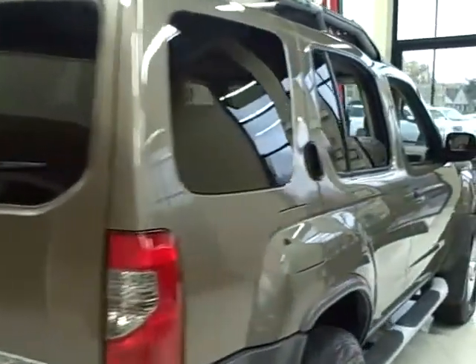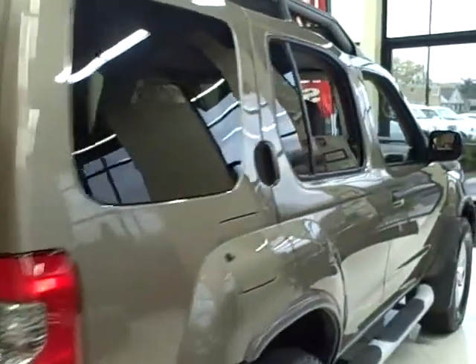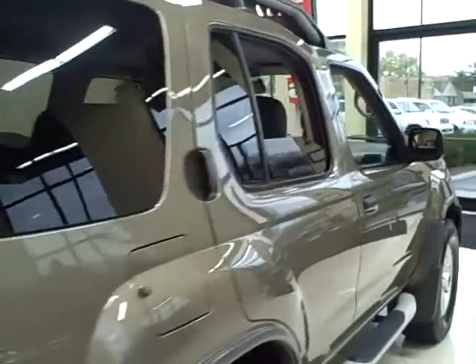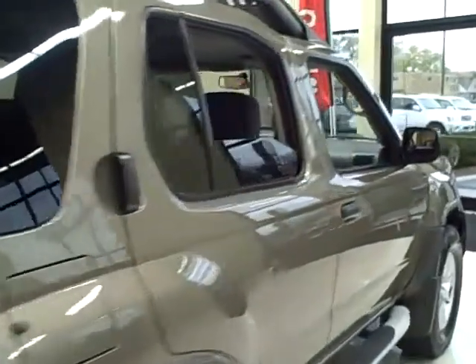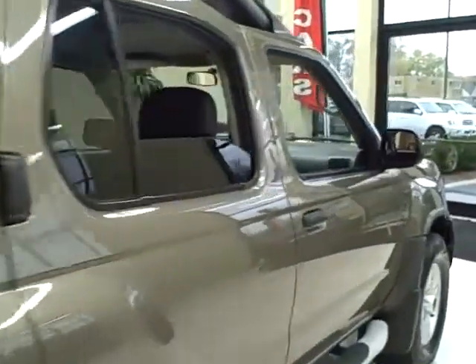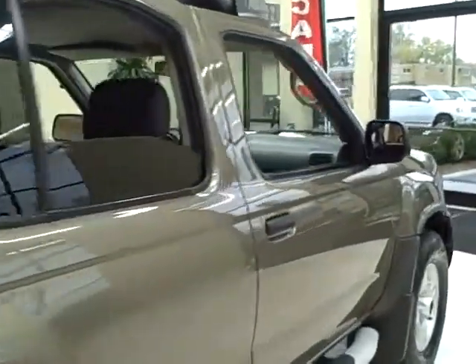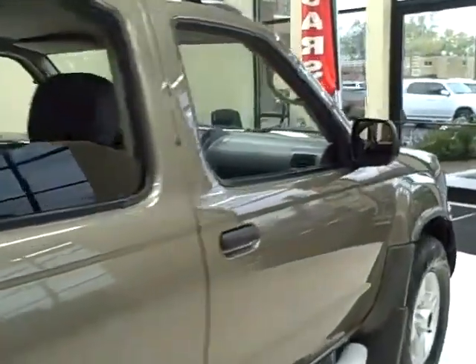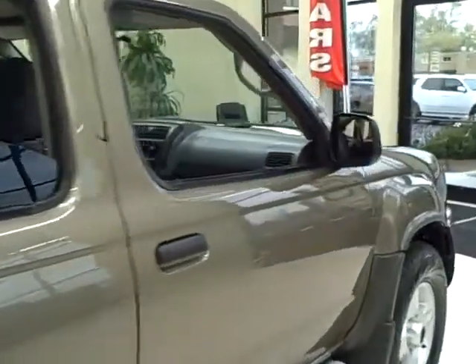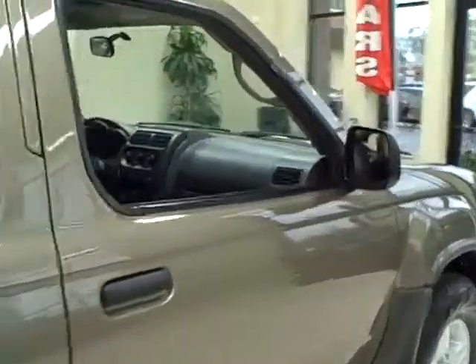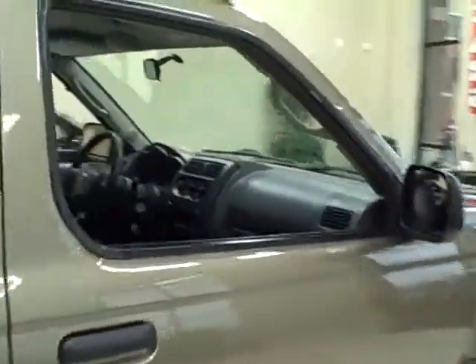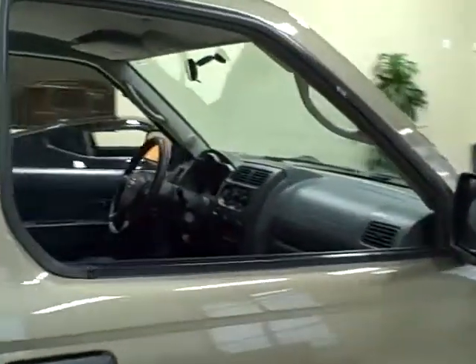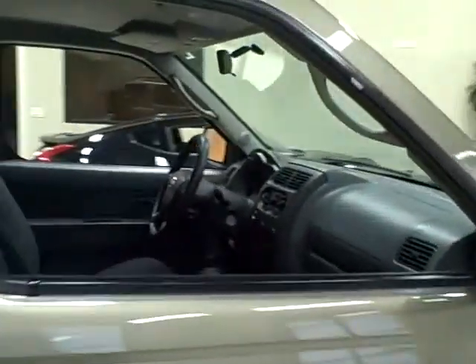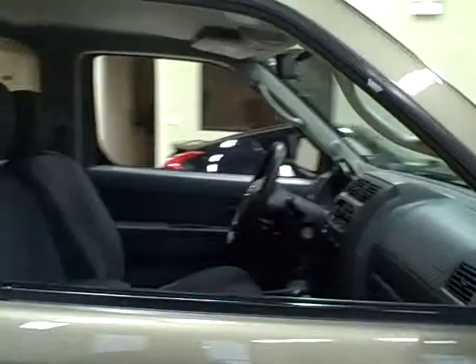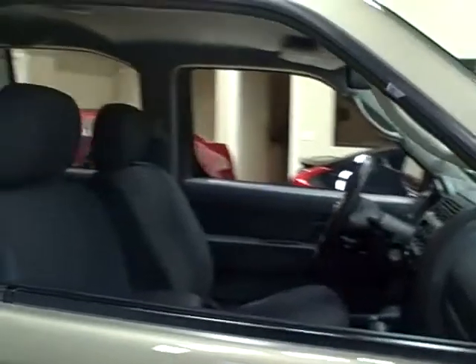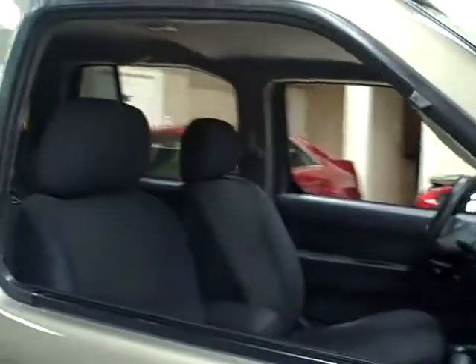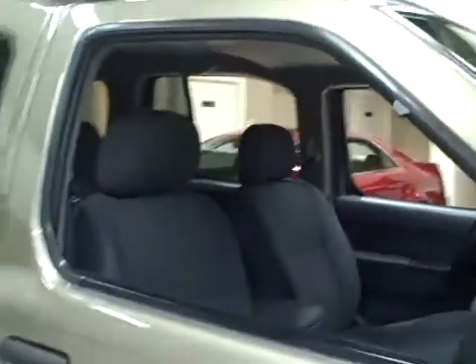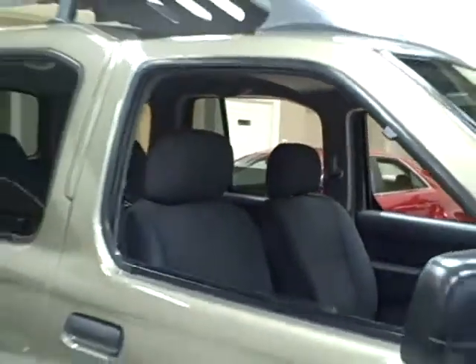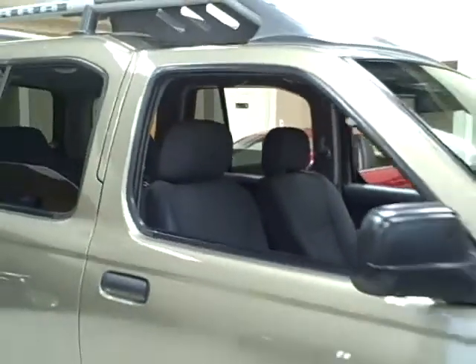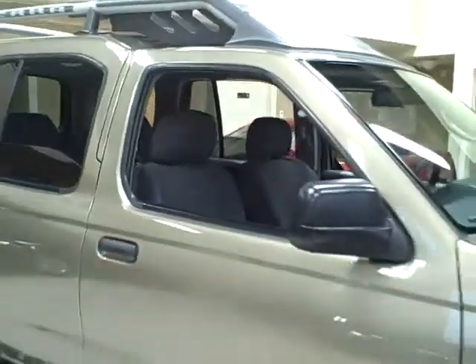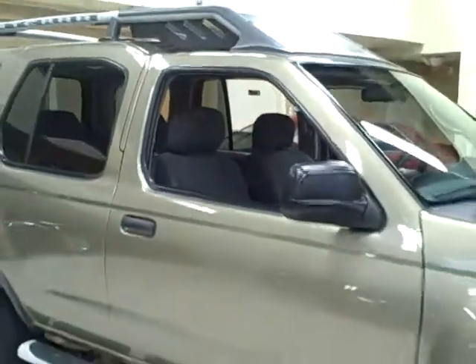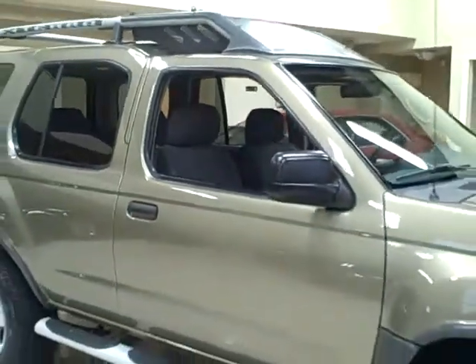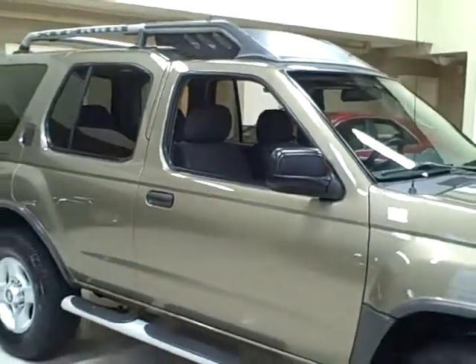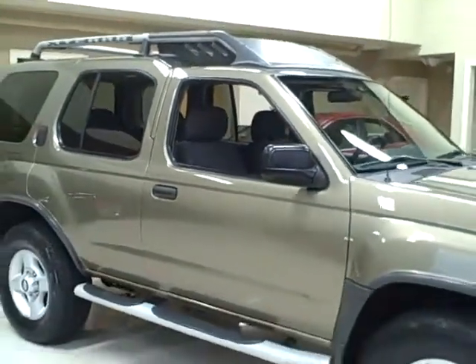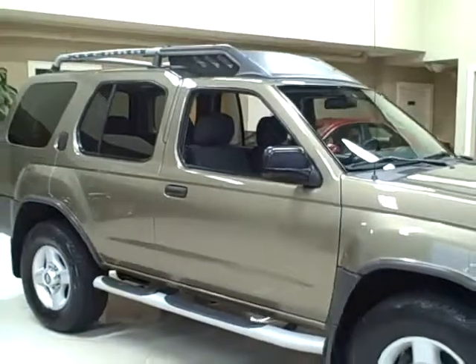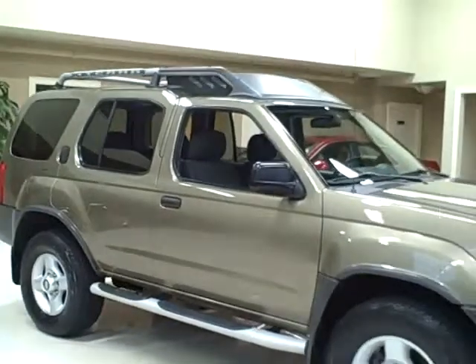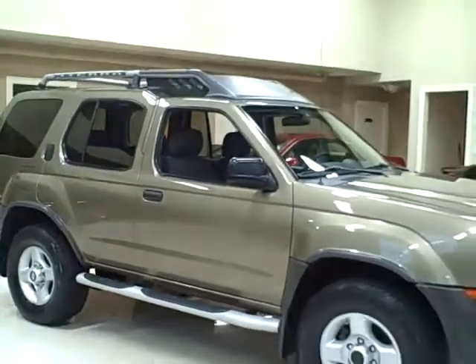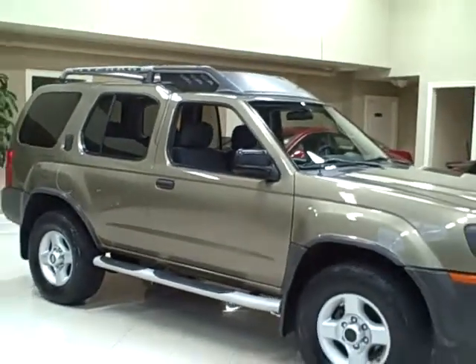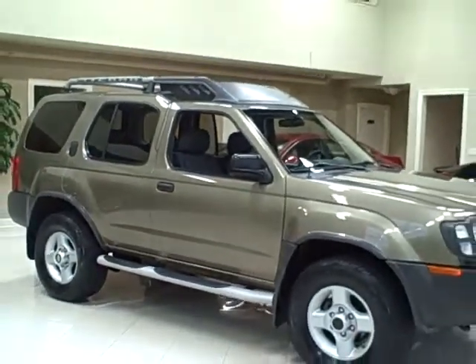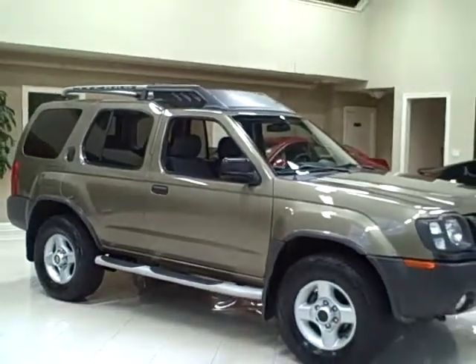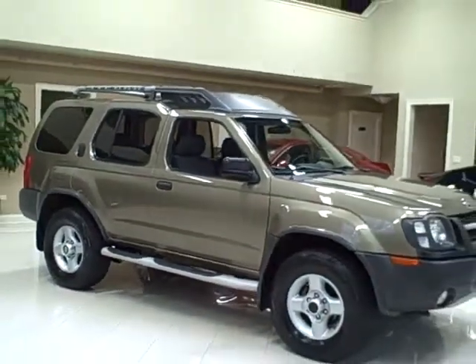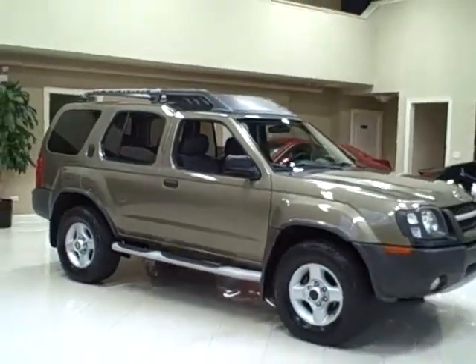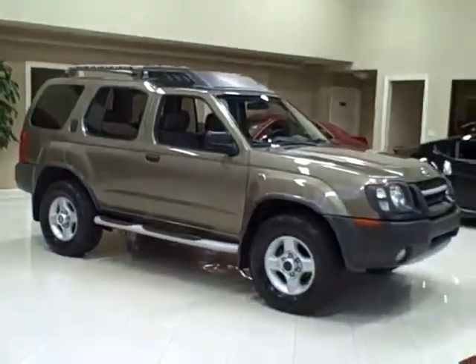It comes equipped with running boards, a tow package made to haul up to 5,000 pounds, and off-road tires. Its rugged good looks make this clean SUV a great choice.